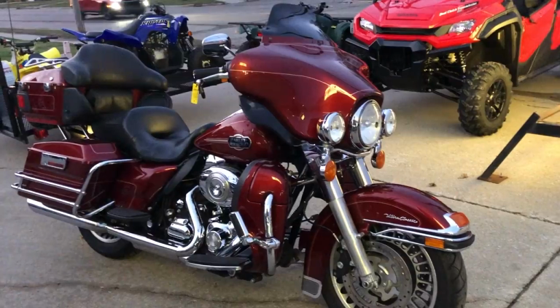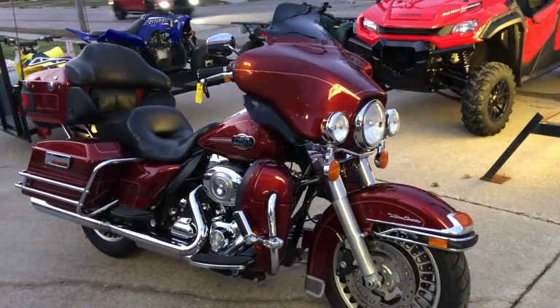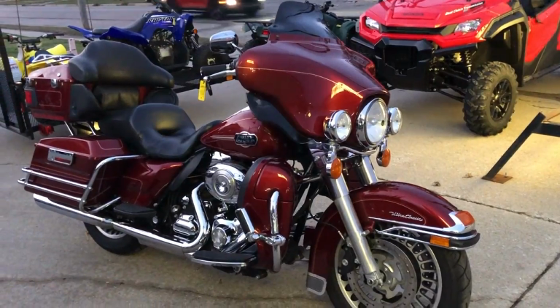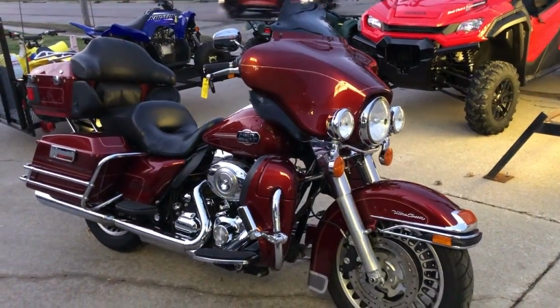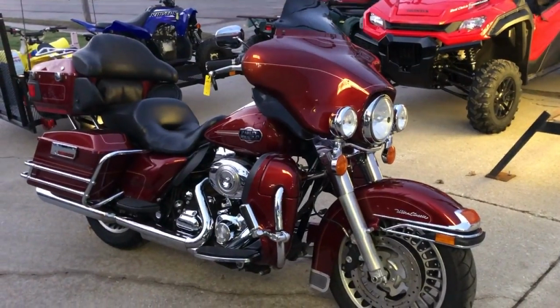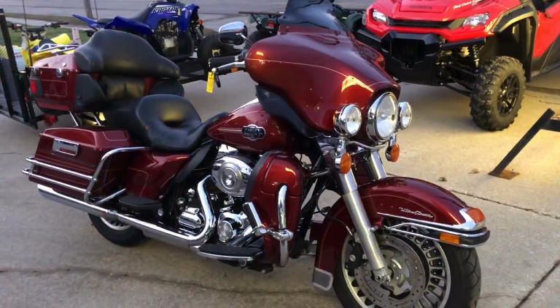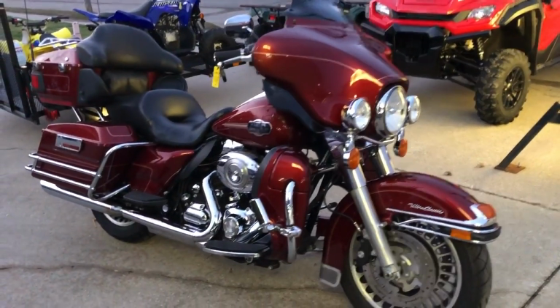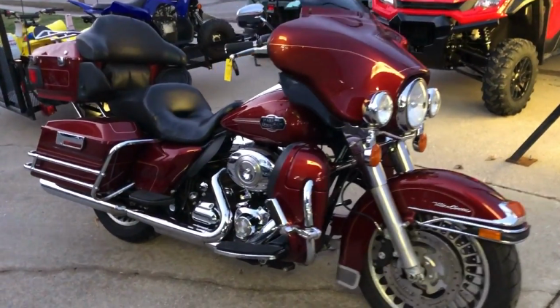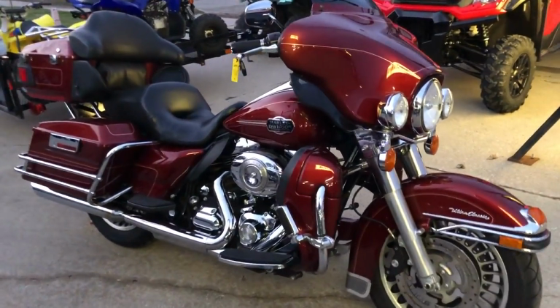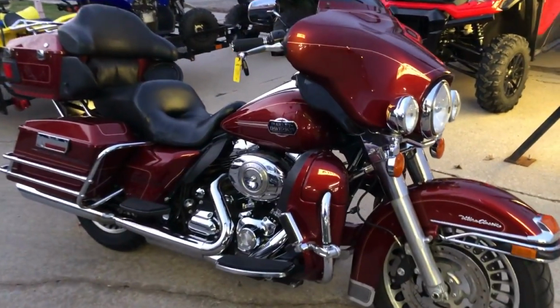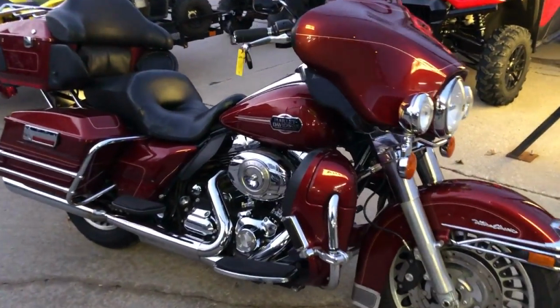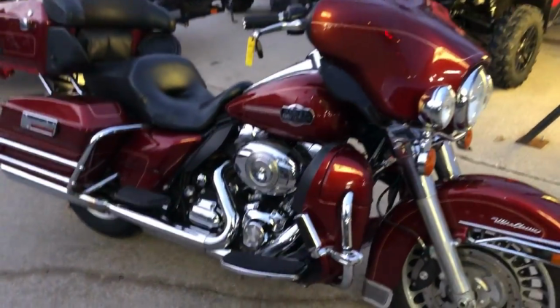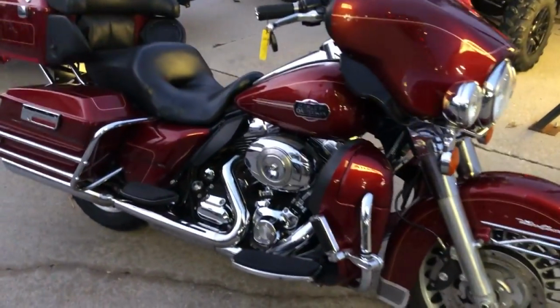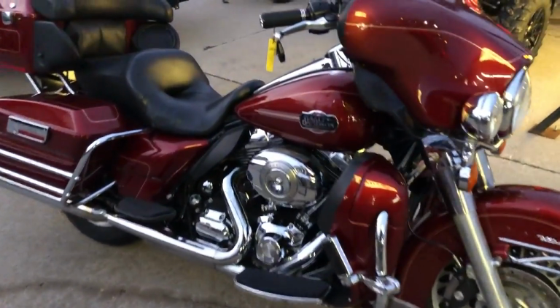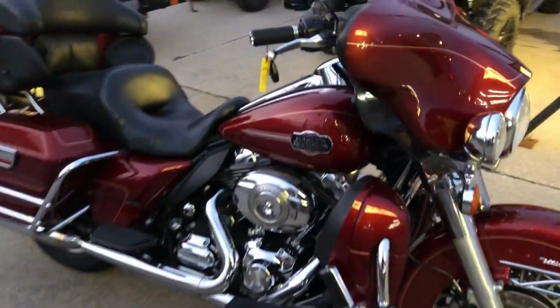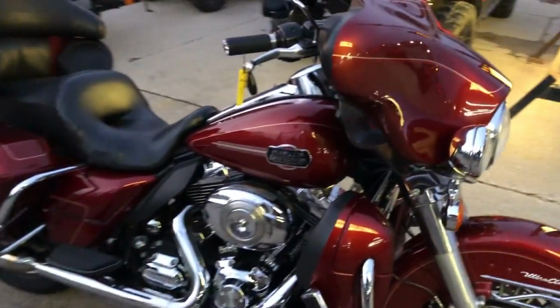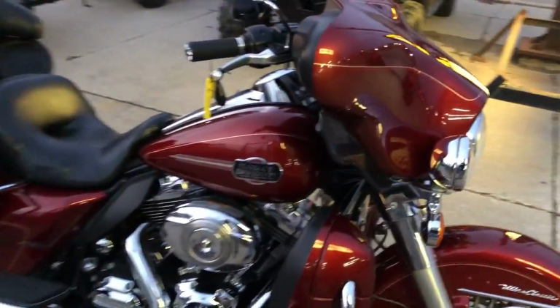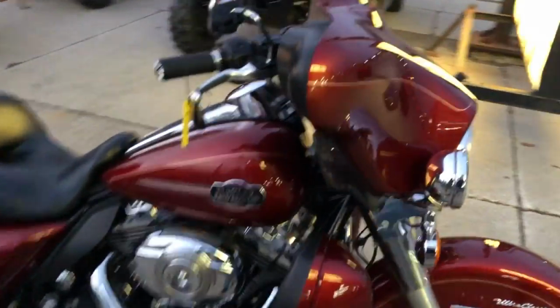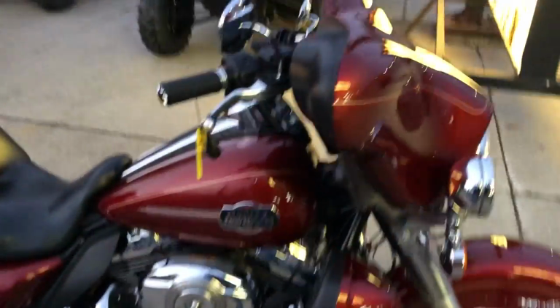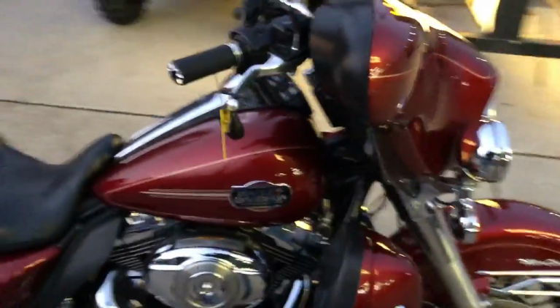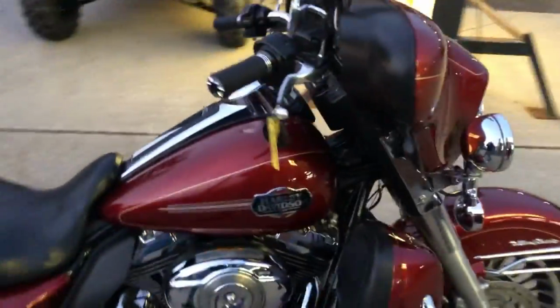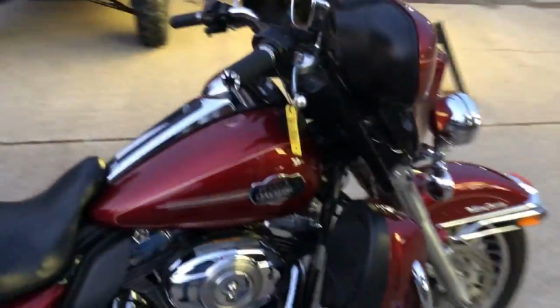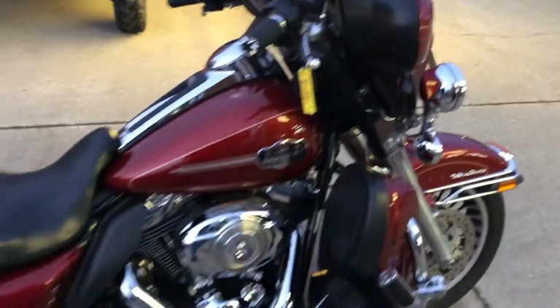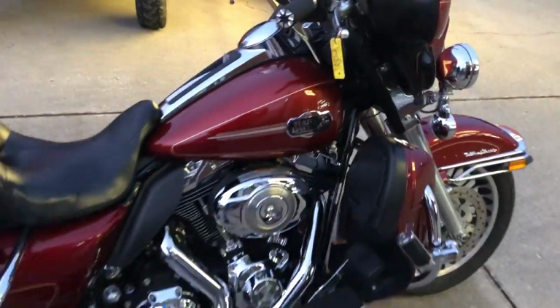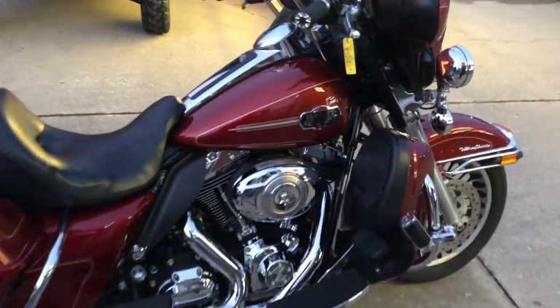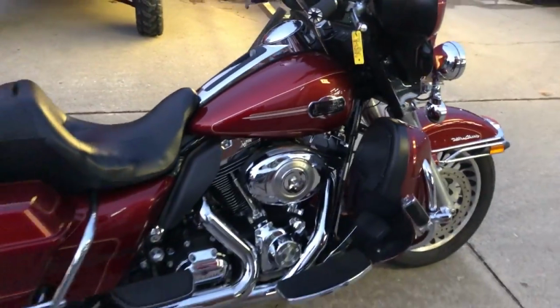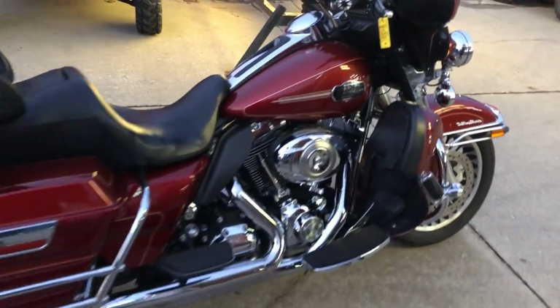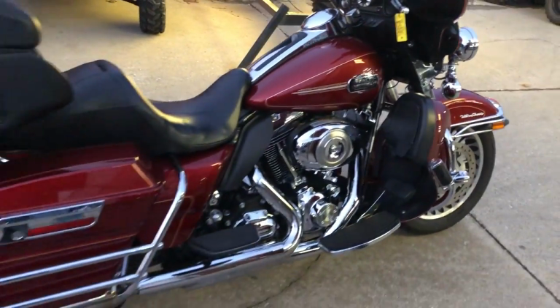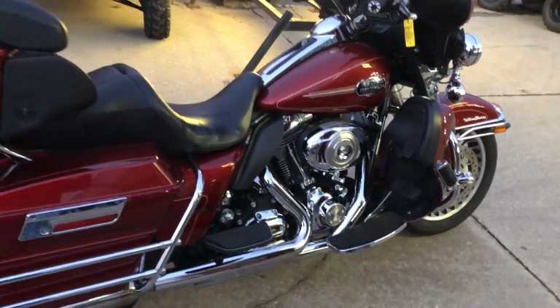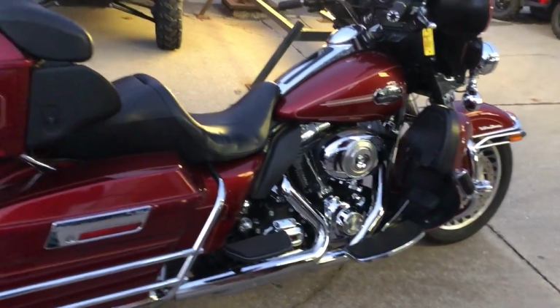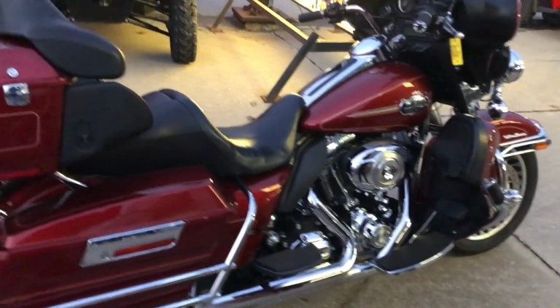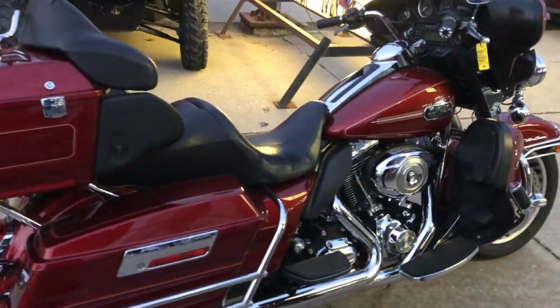Hey guys, it's PurplePowerSports.com here. This is a used Harley Ultra Classic for sale in the hard to find color Red Hot Sun Glow.